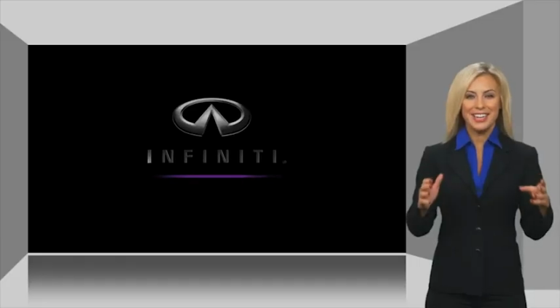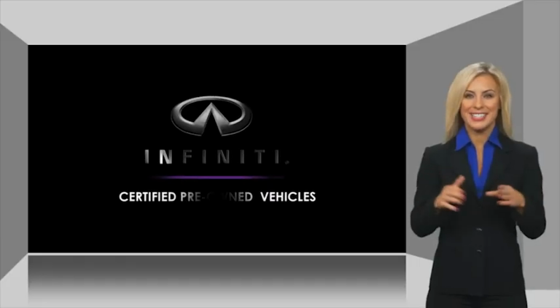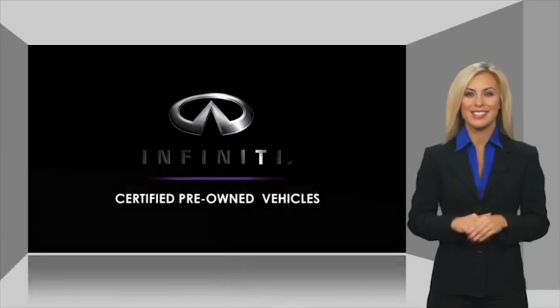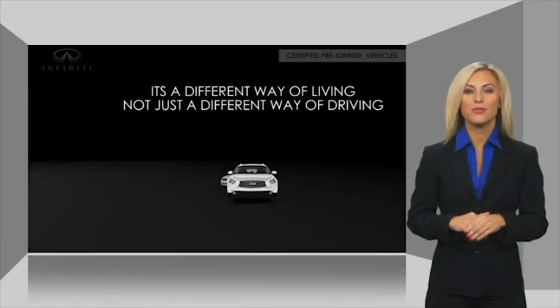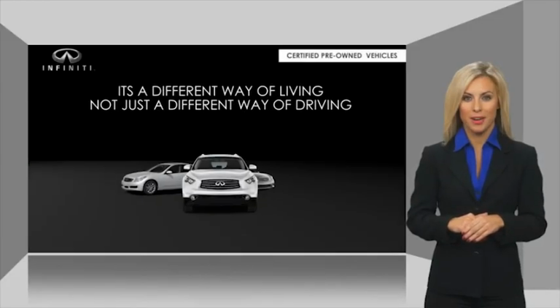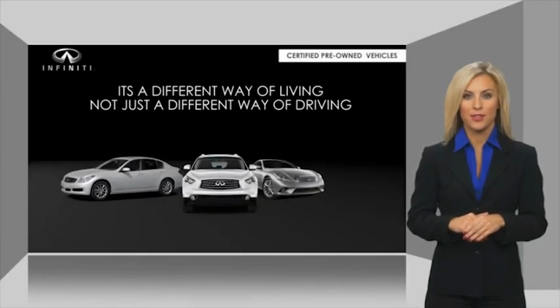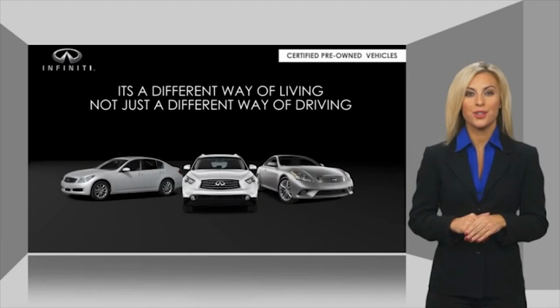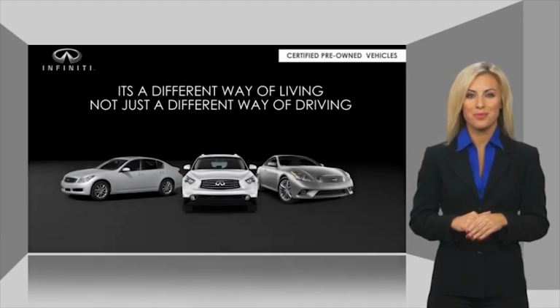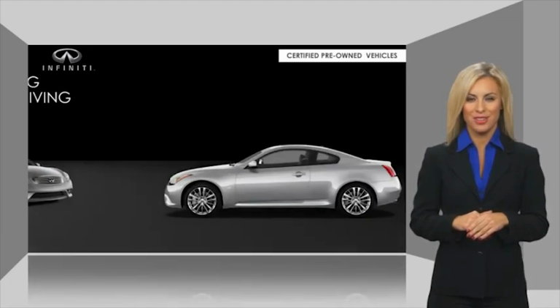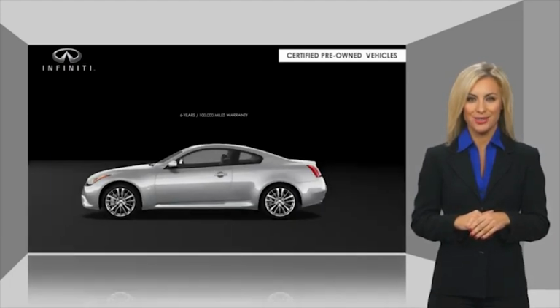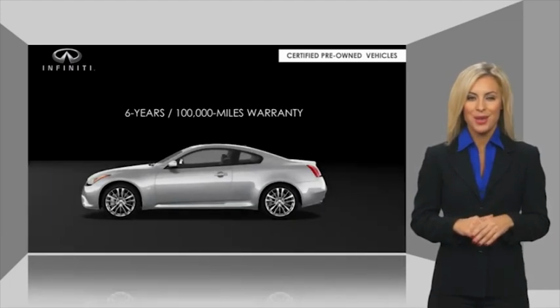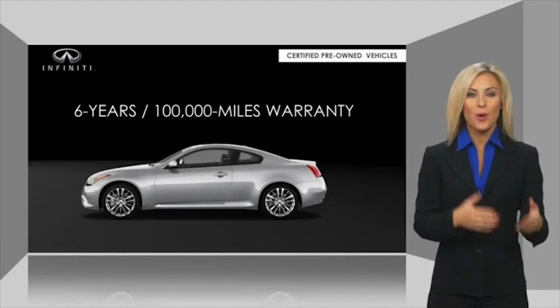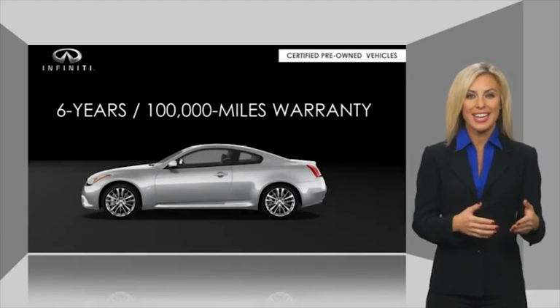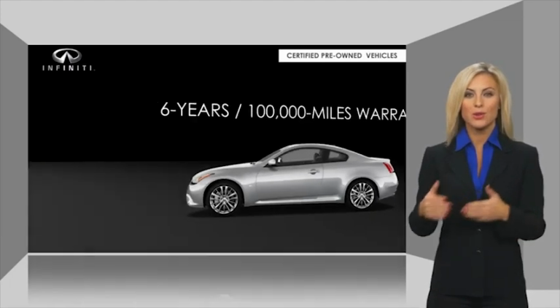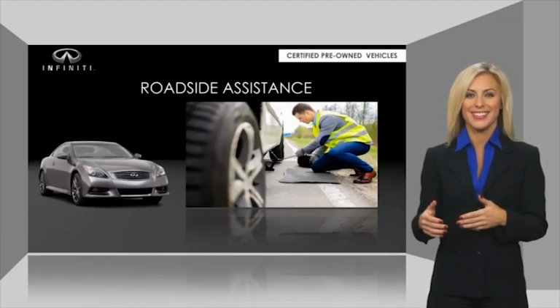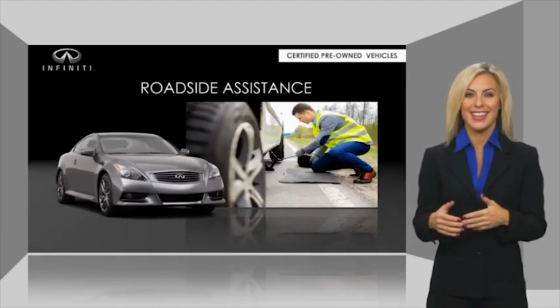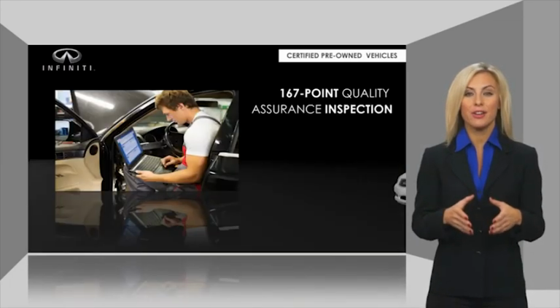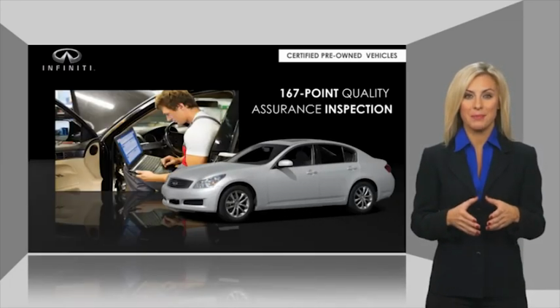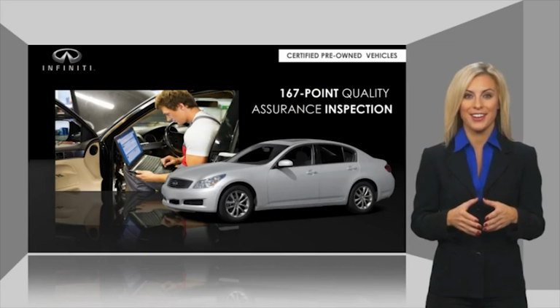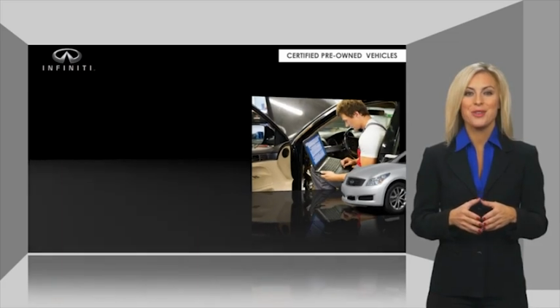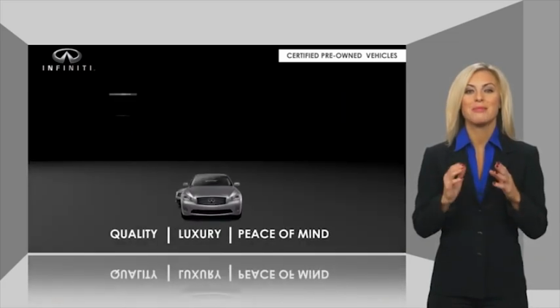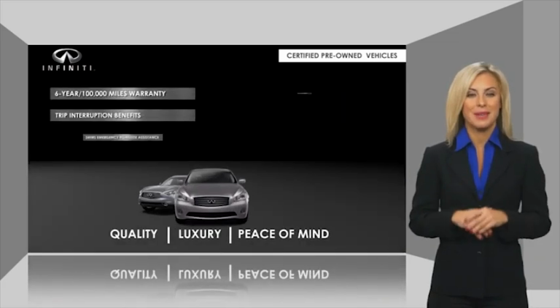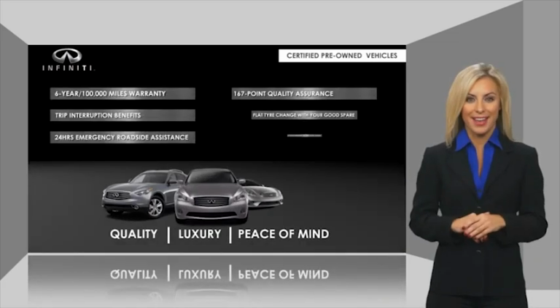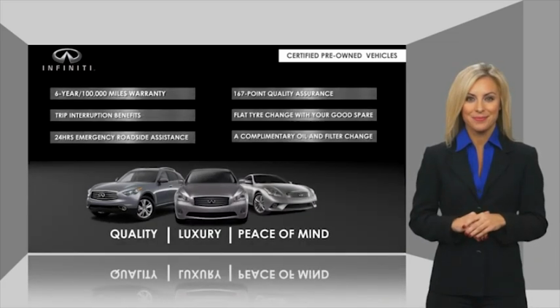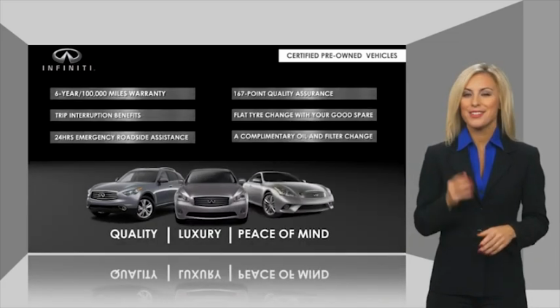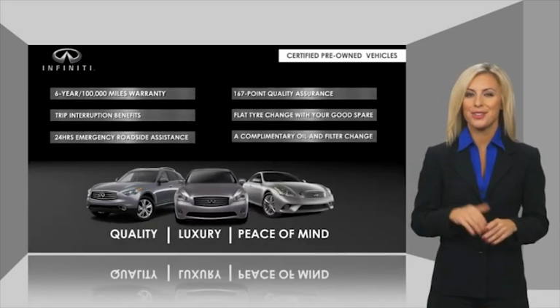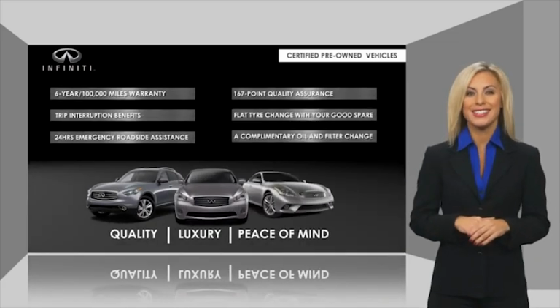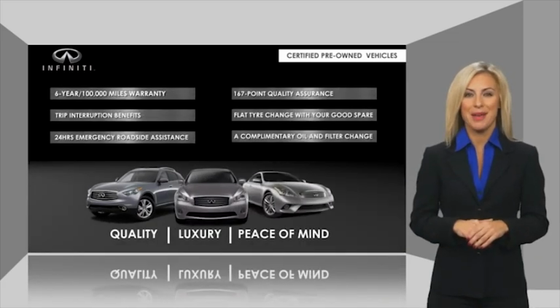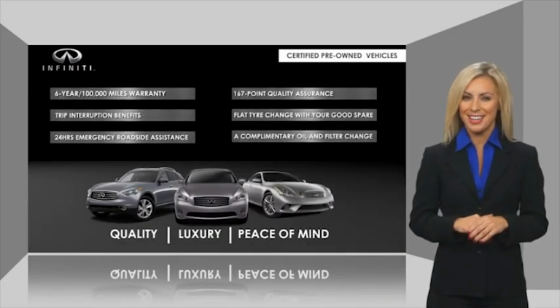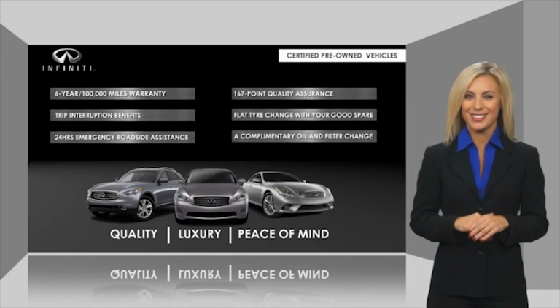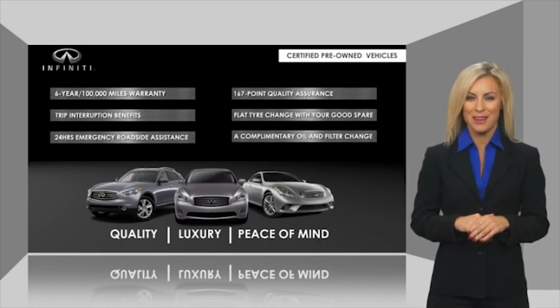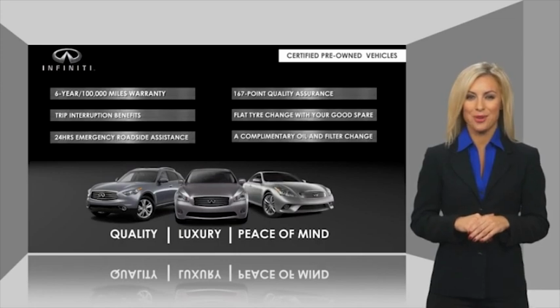Infiniti maintains exclusive requirements for our certified pre-owned vehicles. With warranty, roadside assistance, and a thorough inspection, you can have complete peace of mind. Ask your dealer for details about the Infiniti Certified Pre-Owned Program.